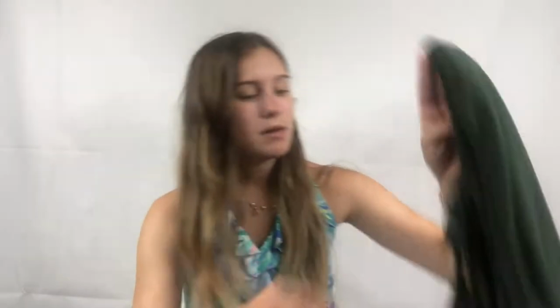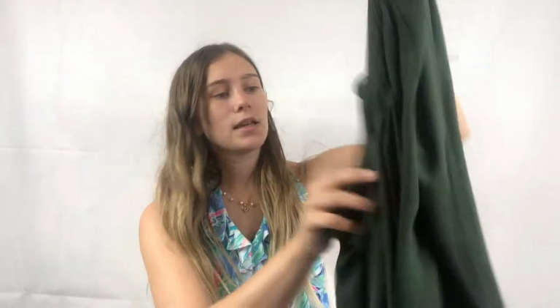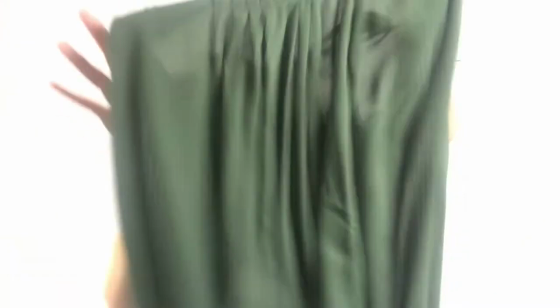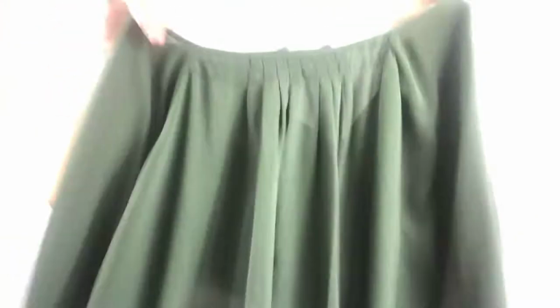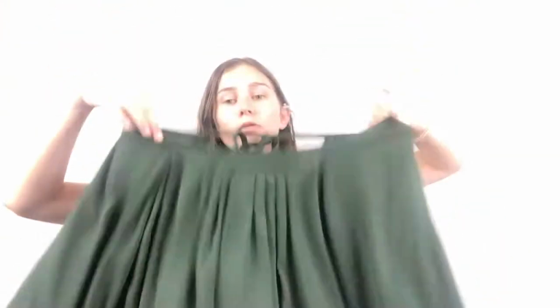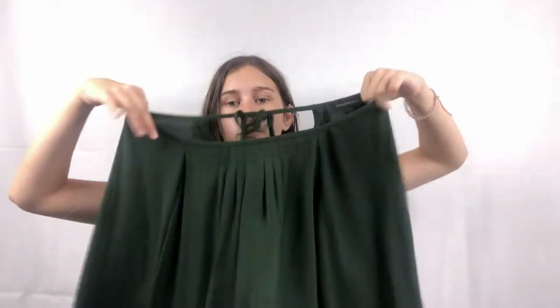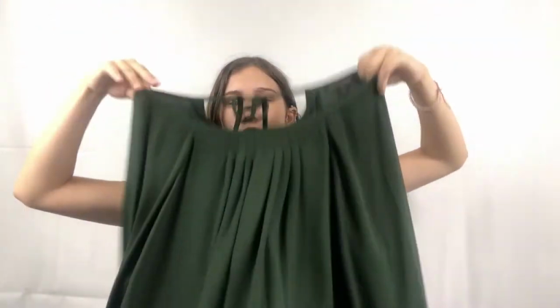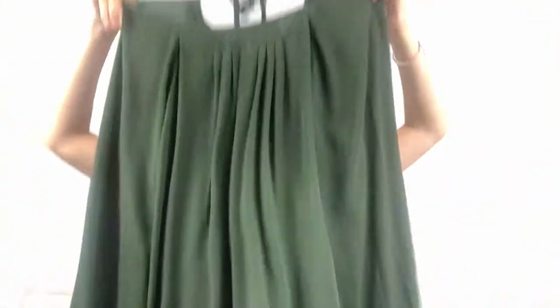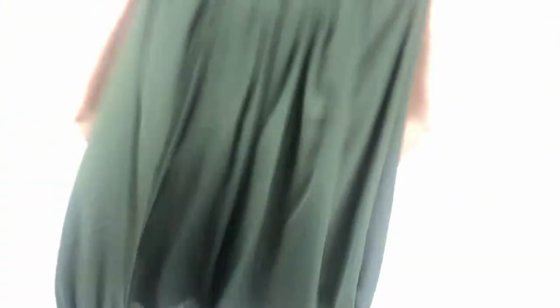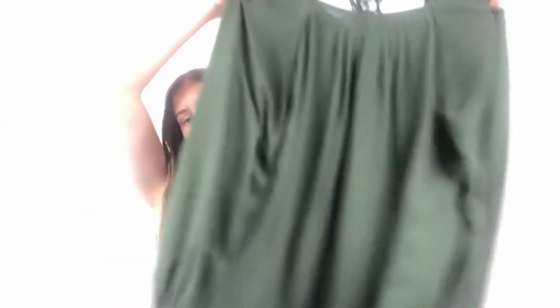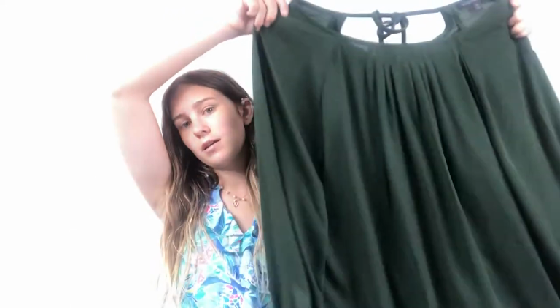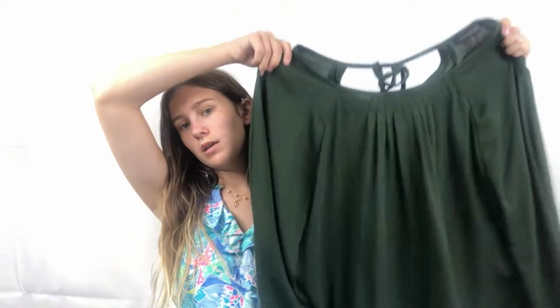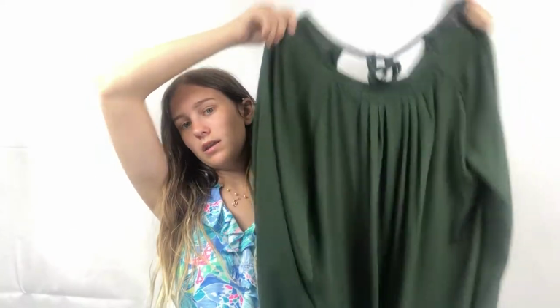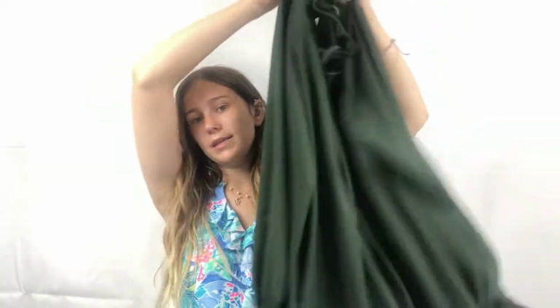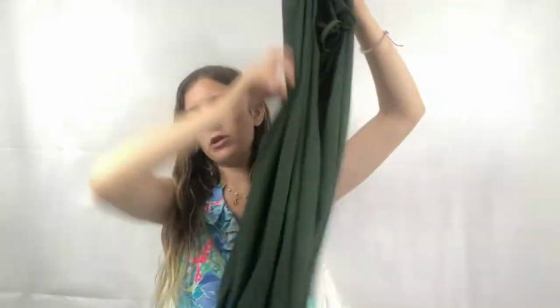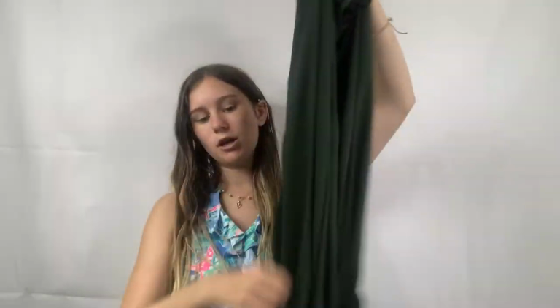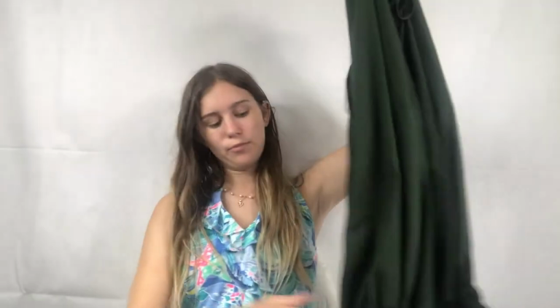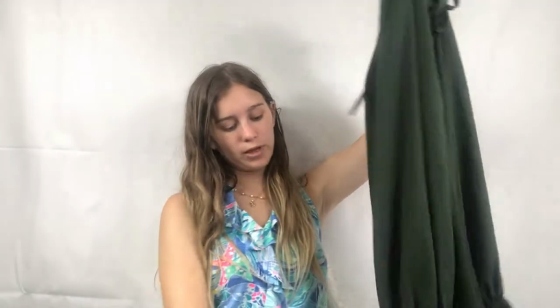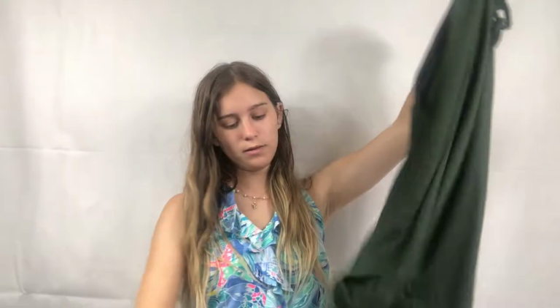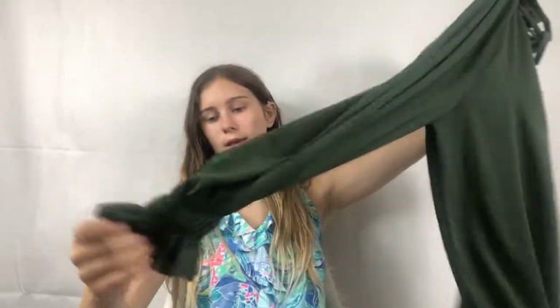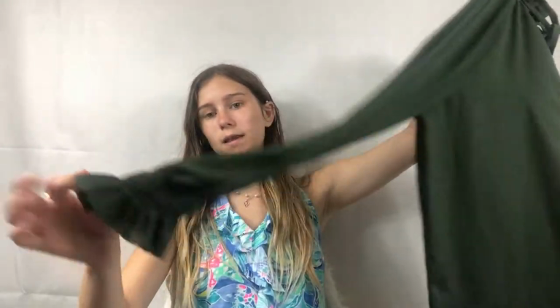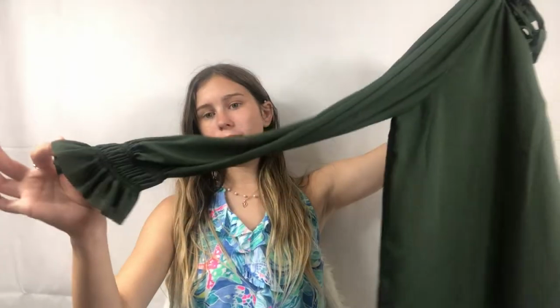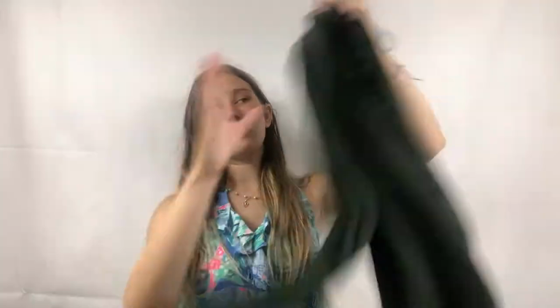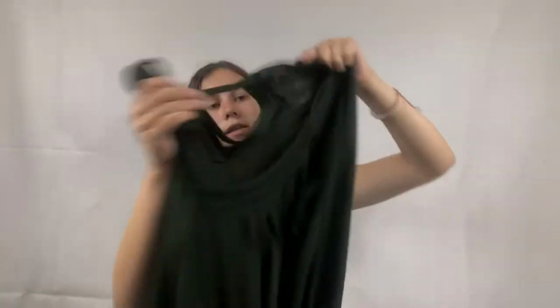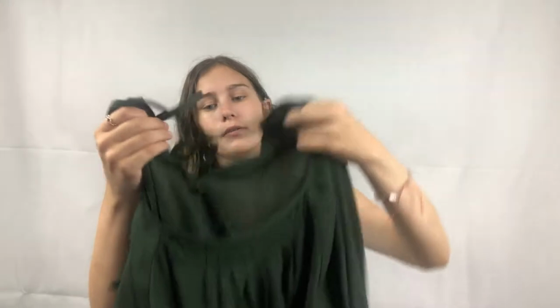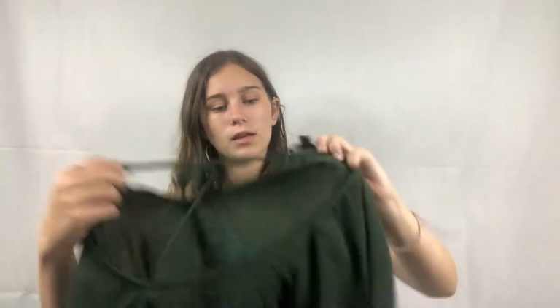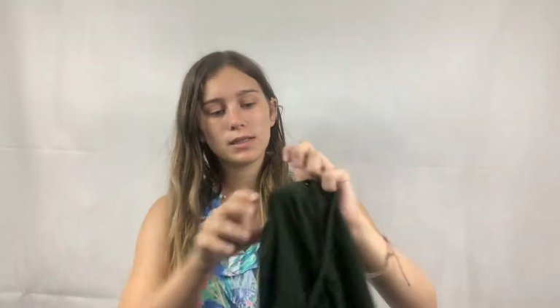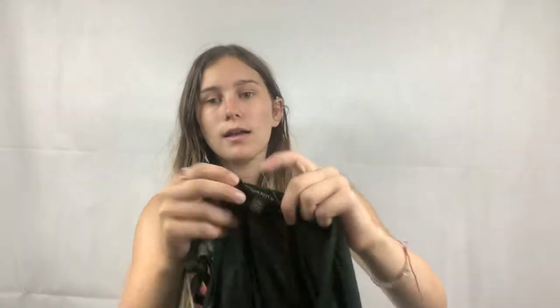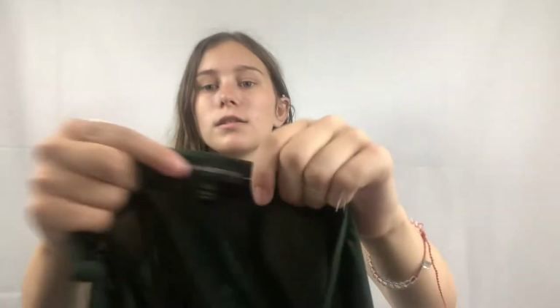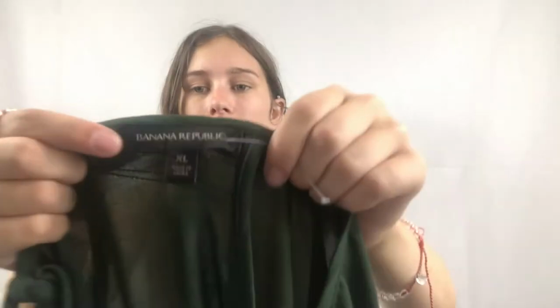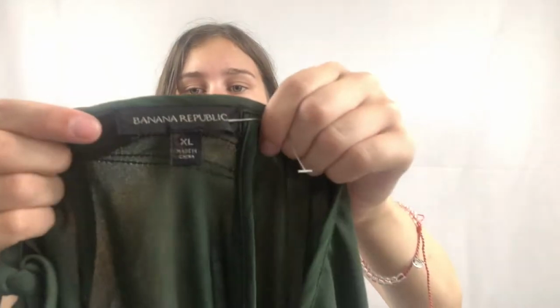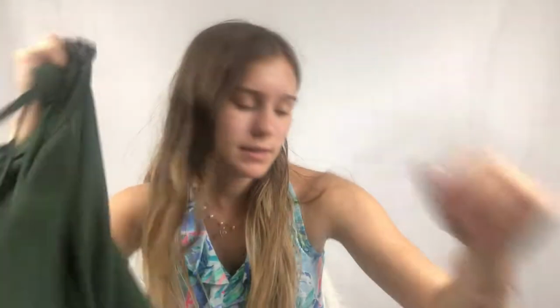Next is a Banana Republic shirt — a nice green top with a gathered sleeve, size XL.